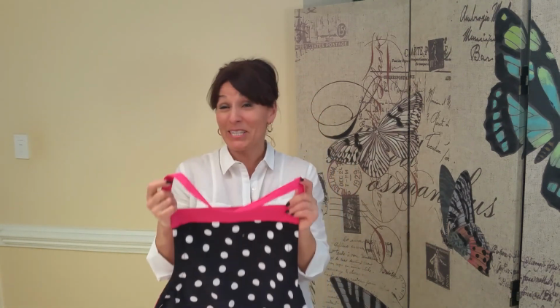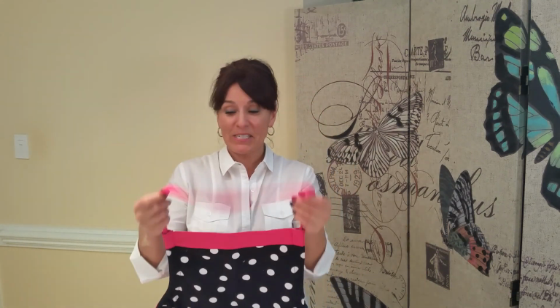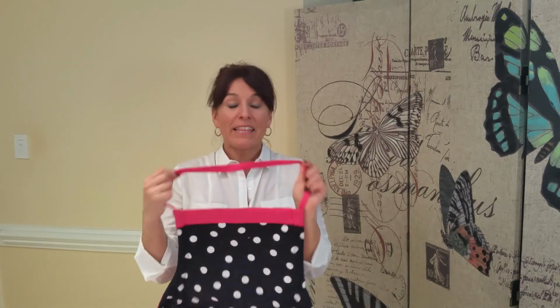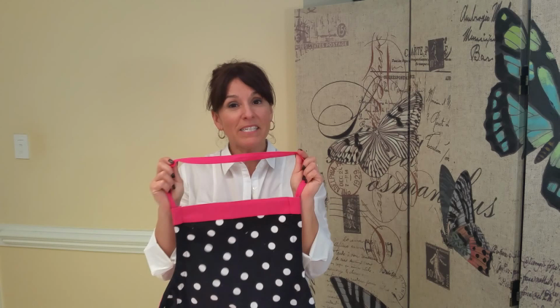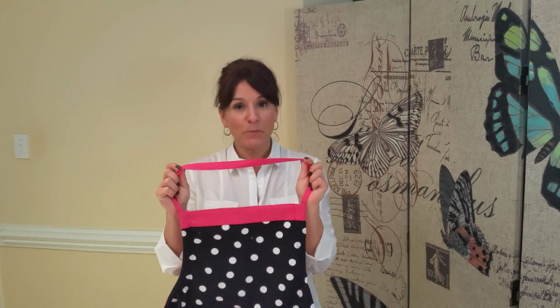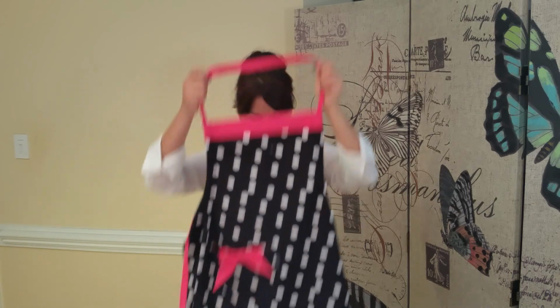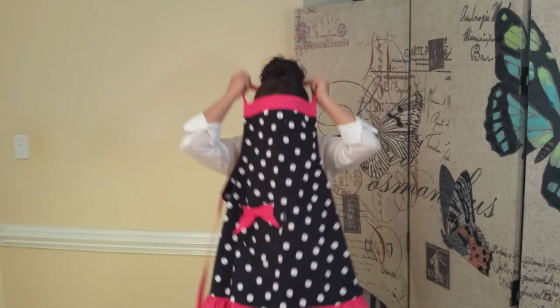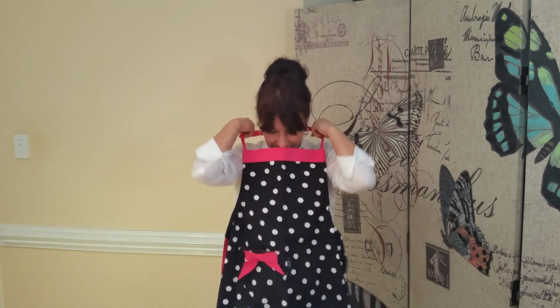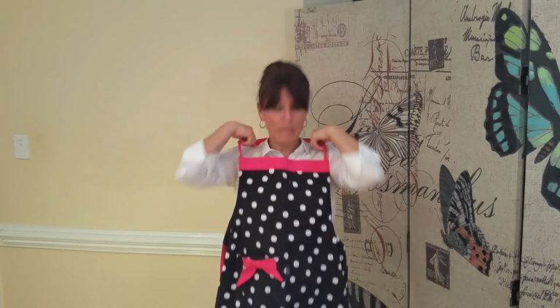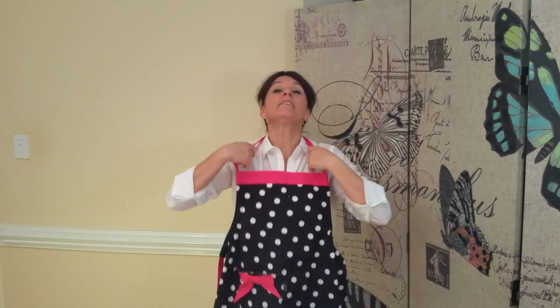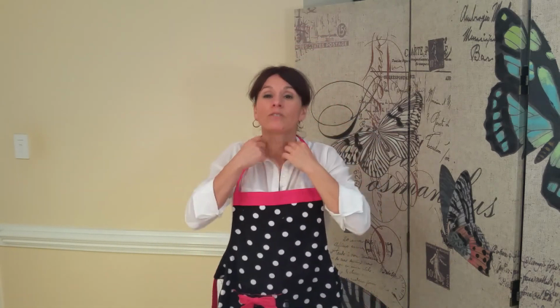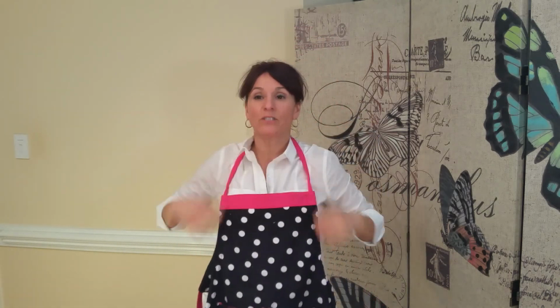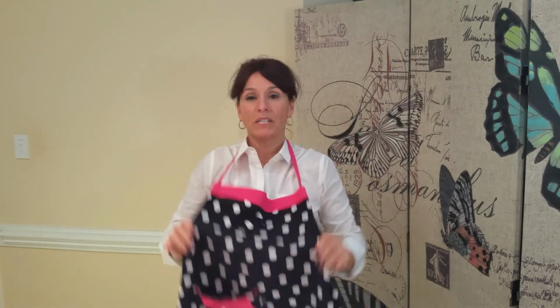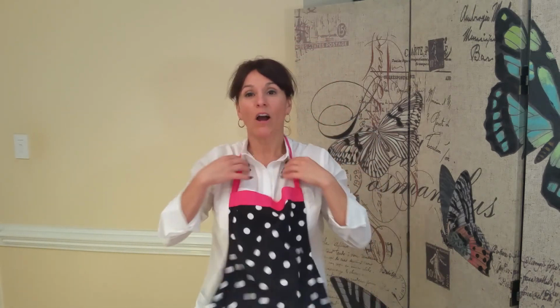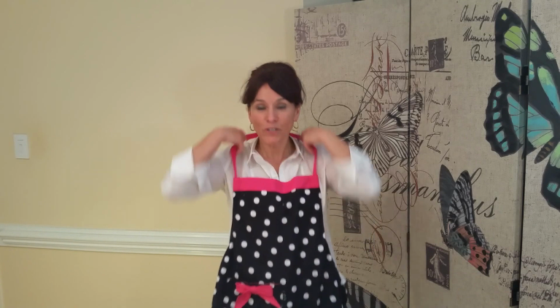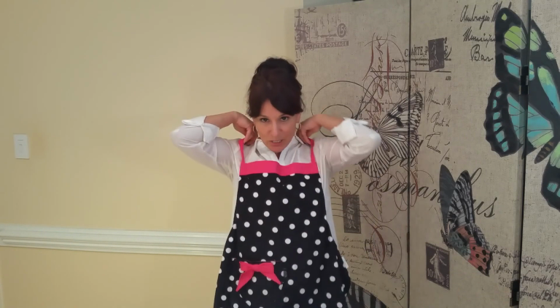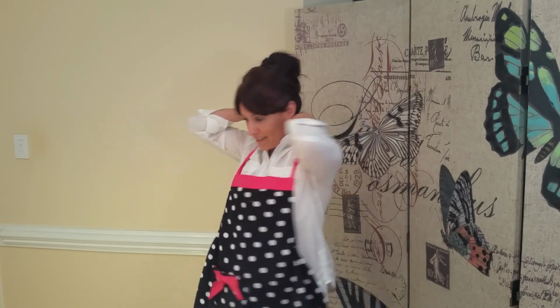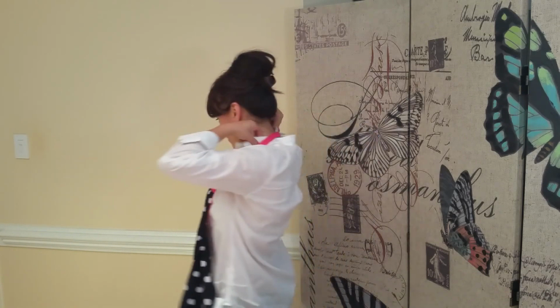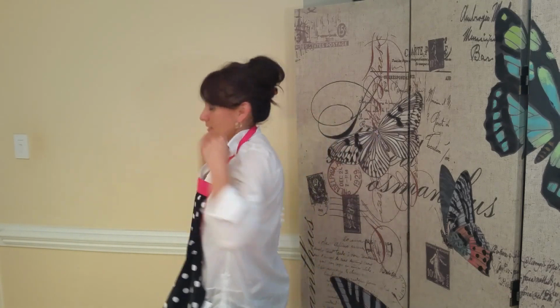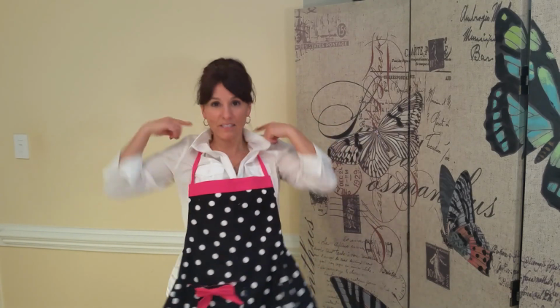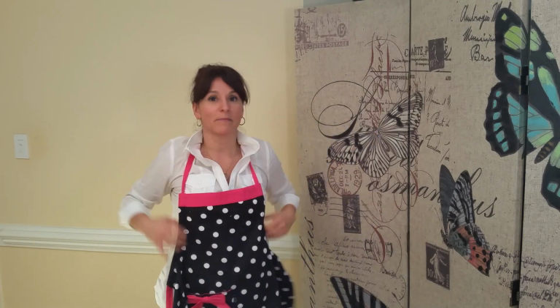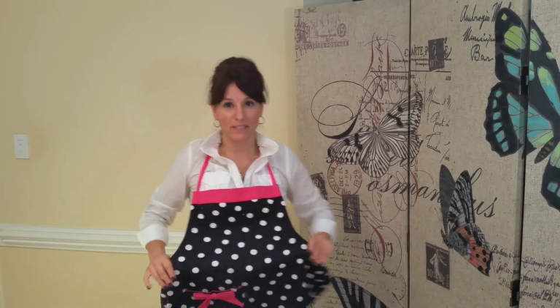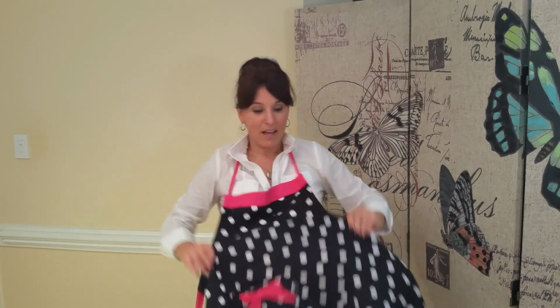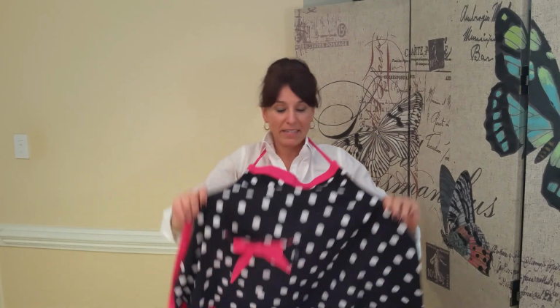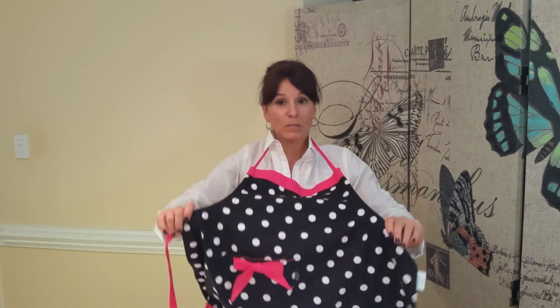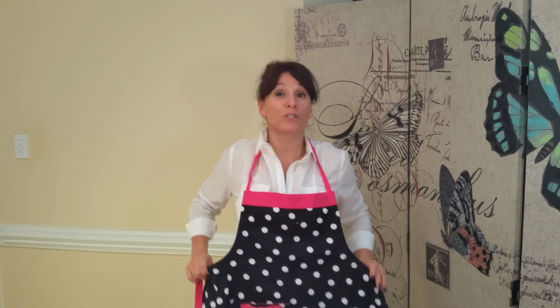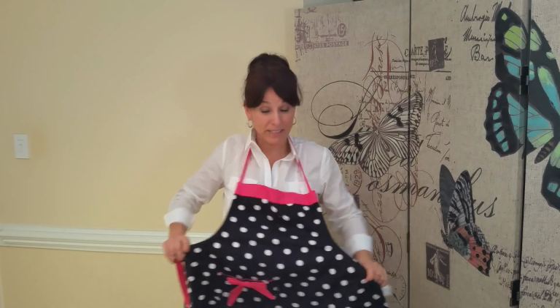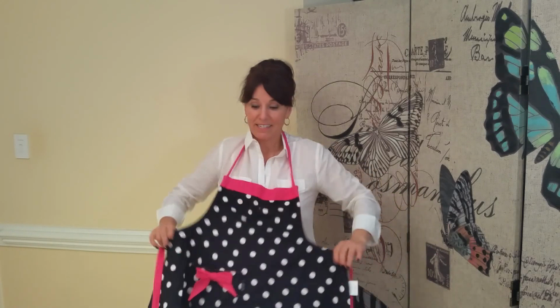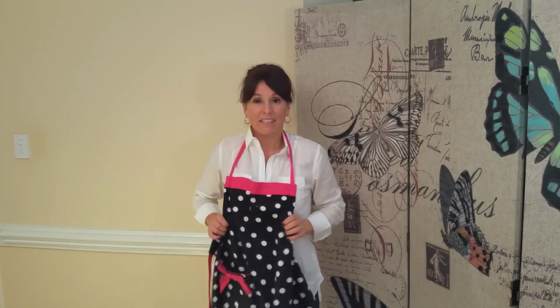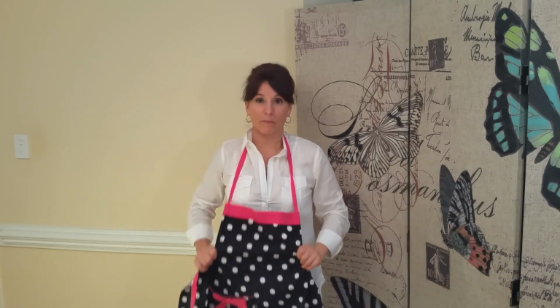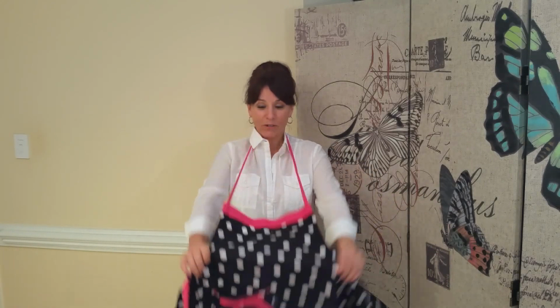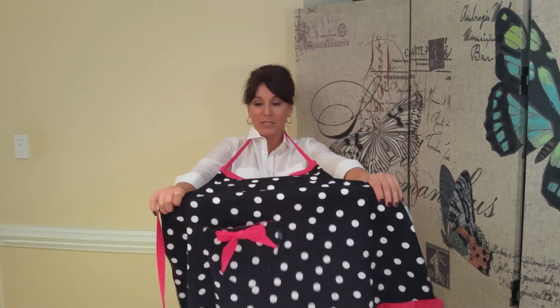It's really cute. This one is 100% cotton, and like our other aprons, you just put it over your neckline. There's nothing to fasten in the back, and if you're expanding or contracting, this will expand and contract with you.